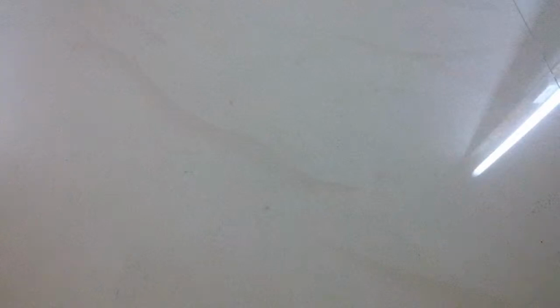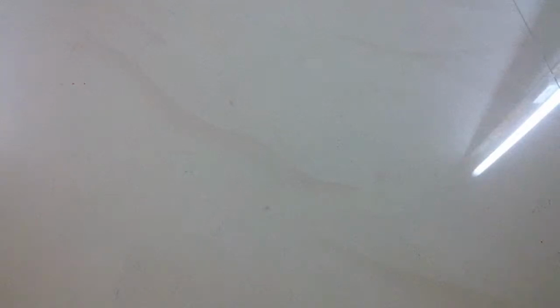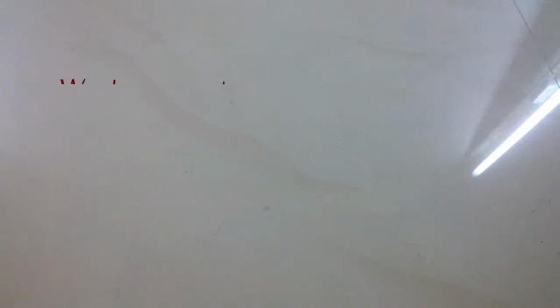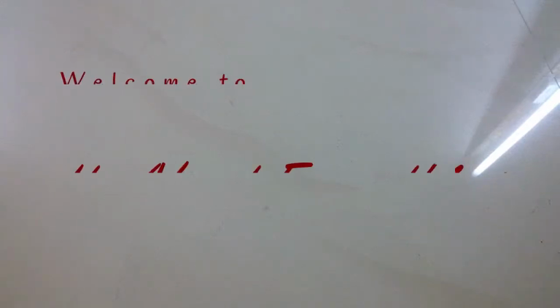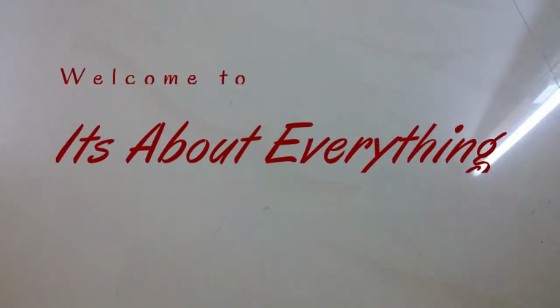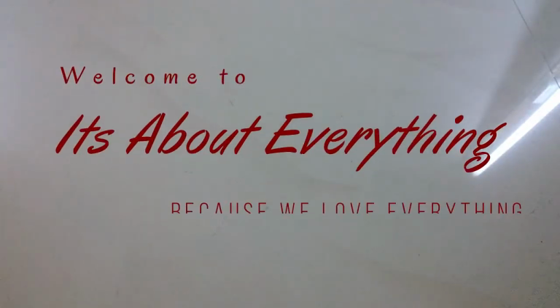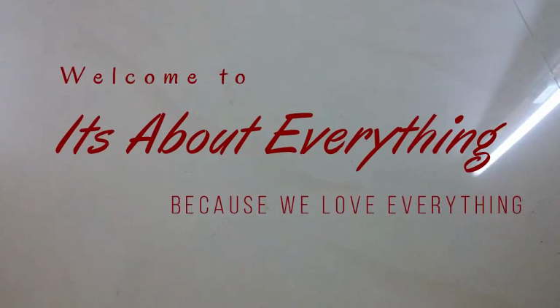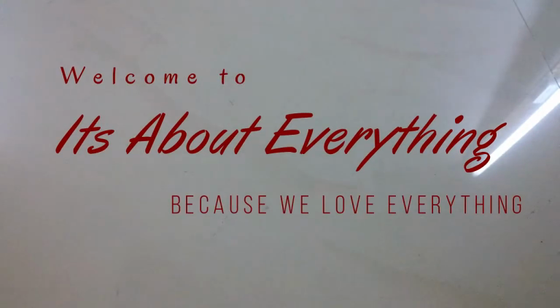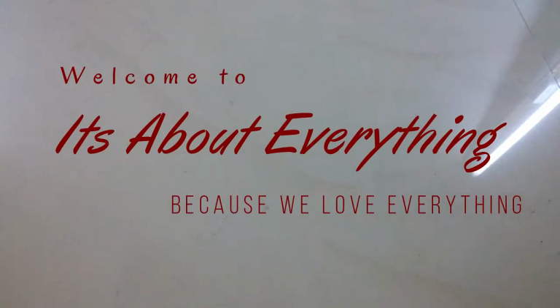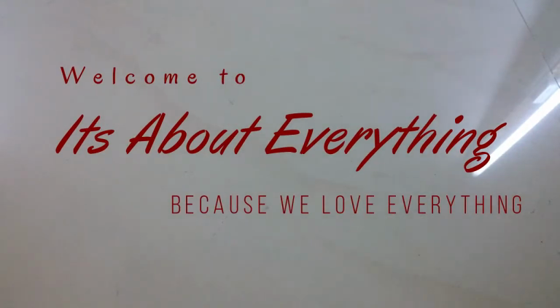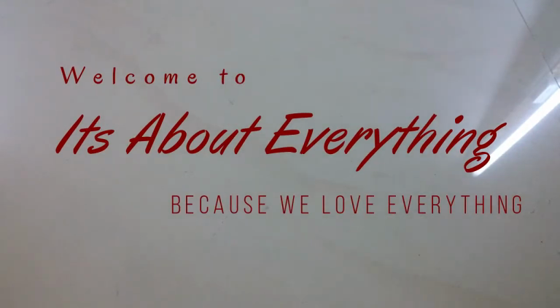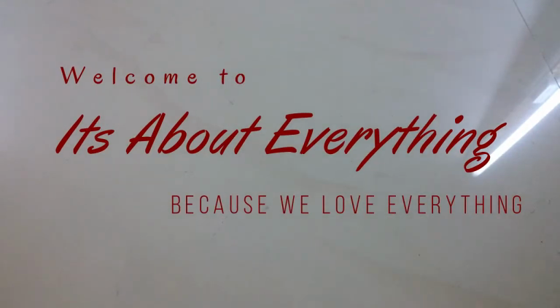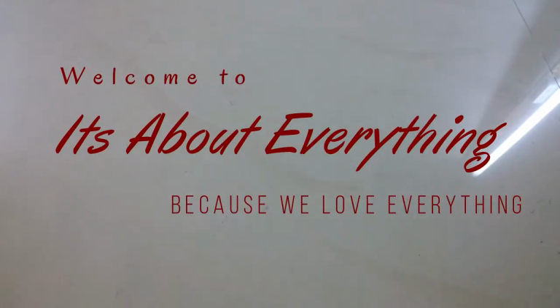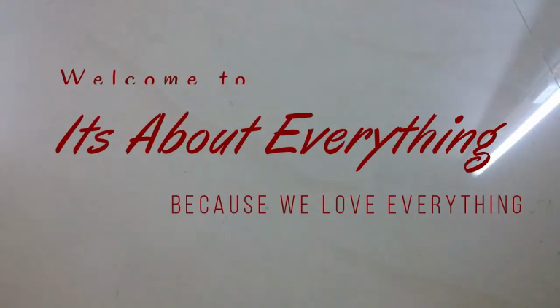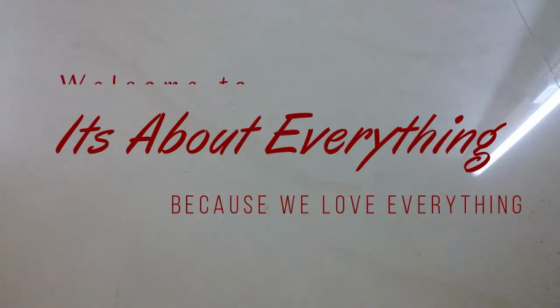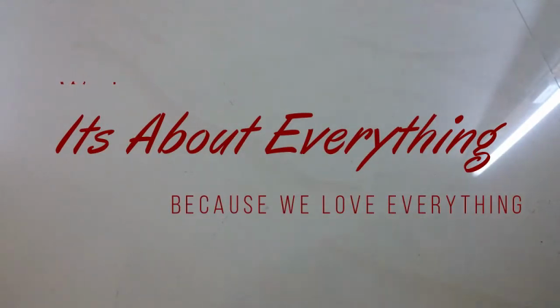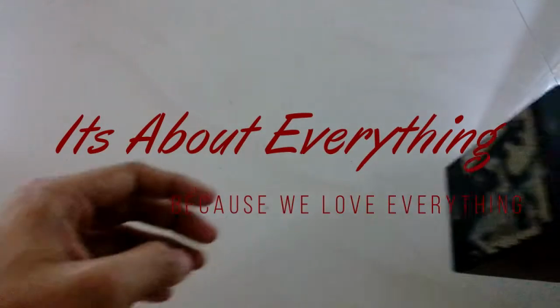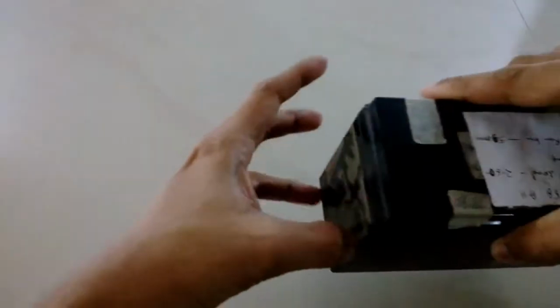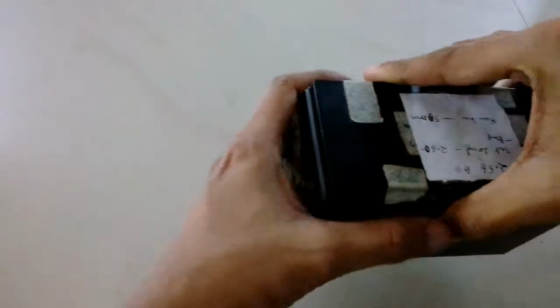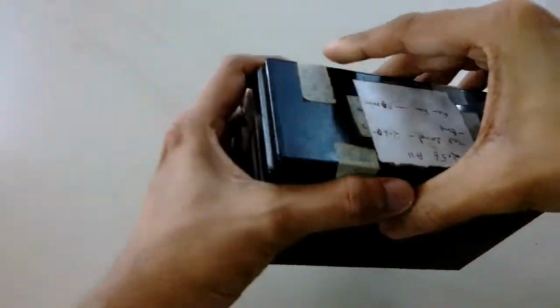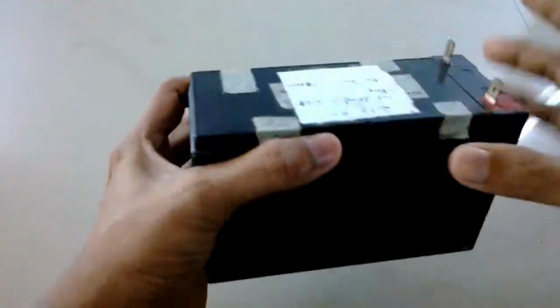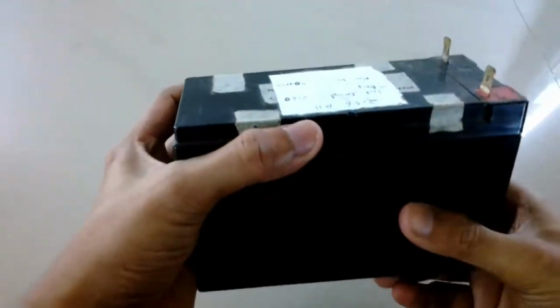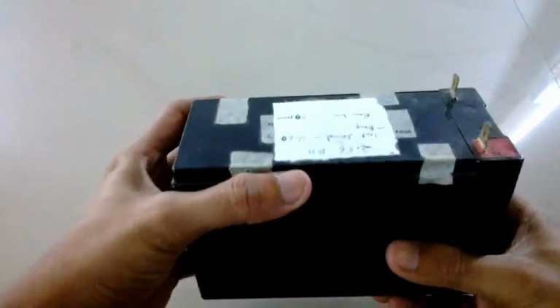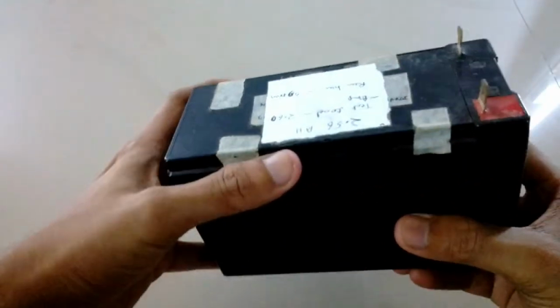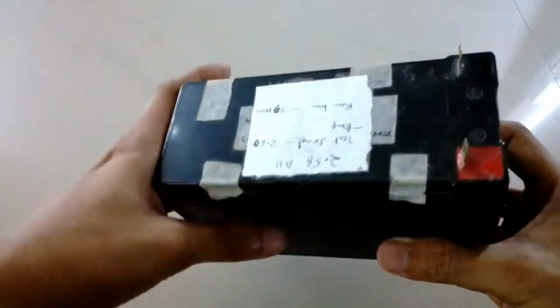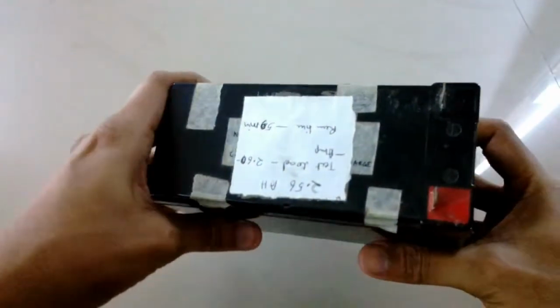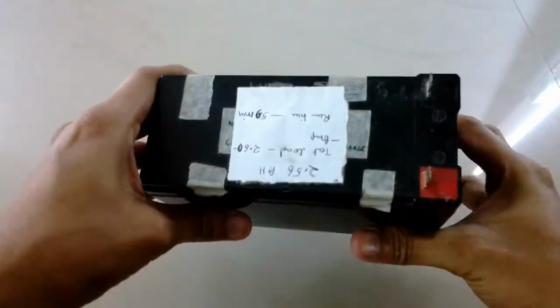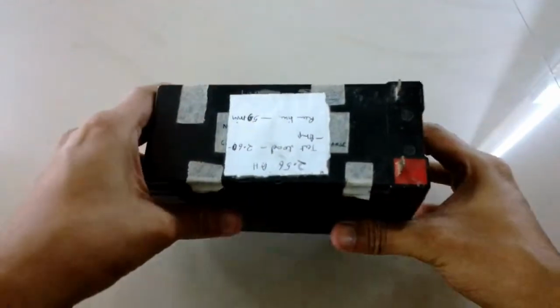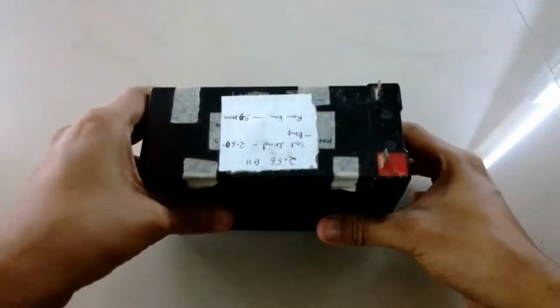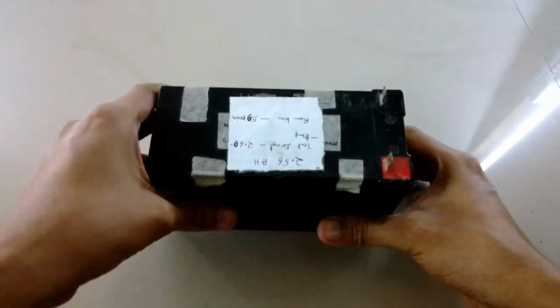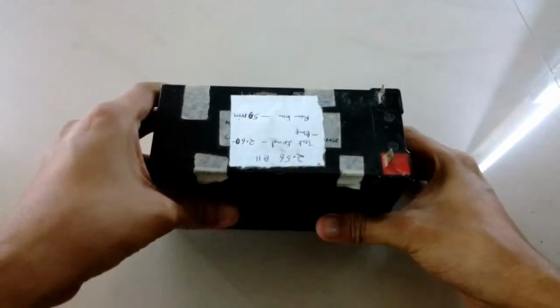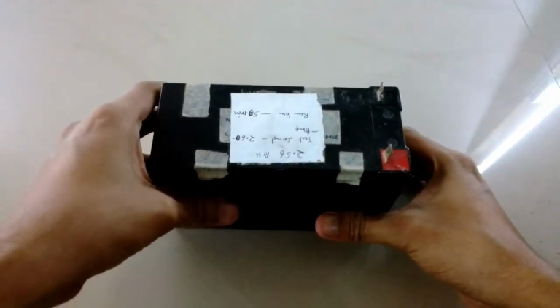Hey guys, what's up and welcome back to another episode of It's About Everything. In today's episode I'm going to show you how you can make a power bank from a 12 volt LED seat battery.